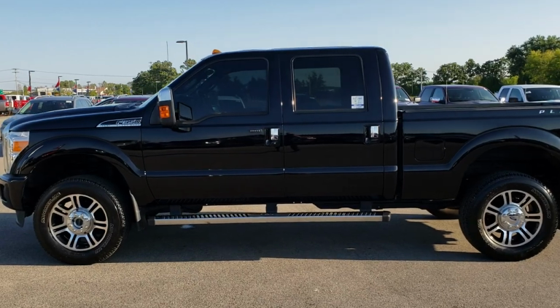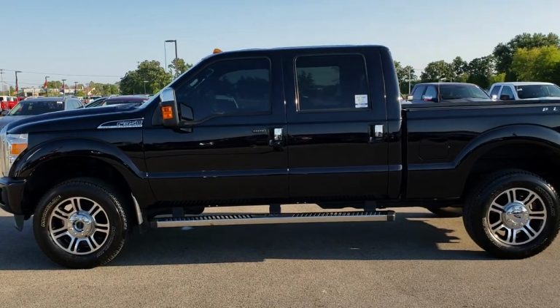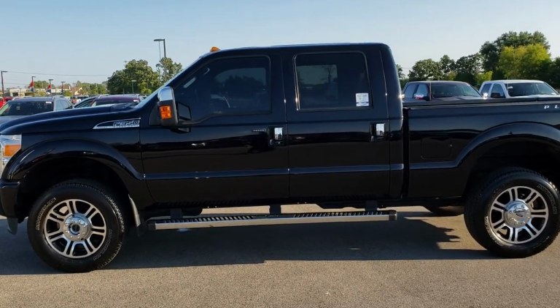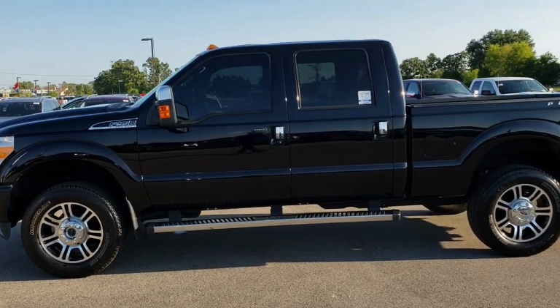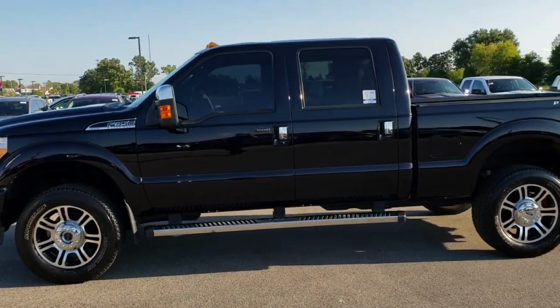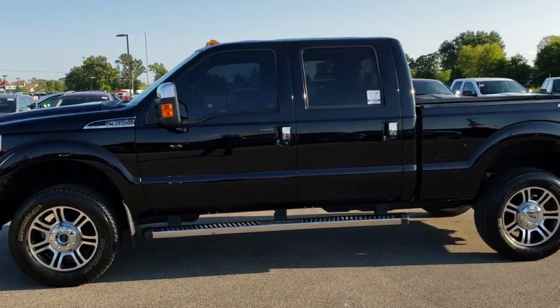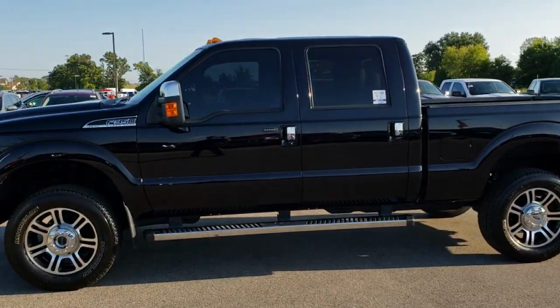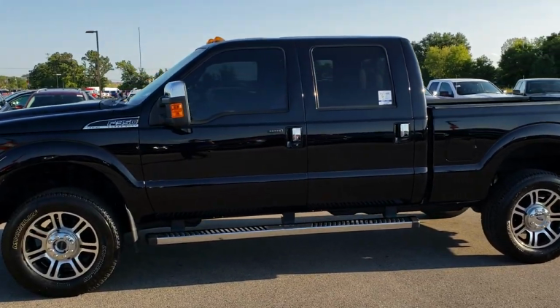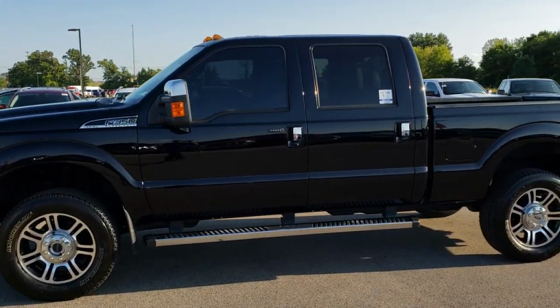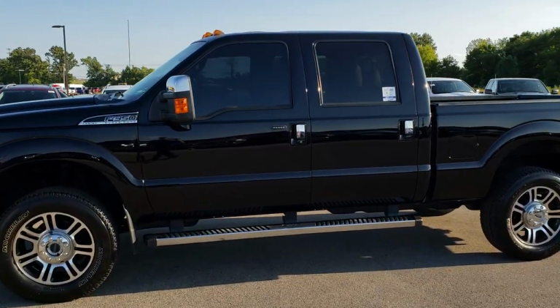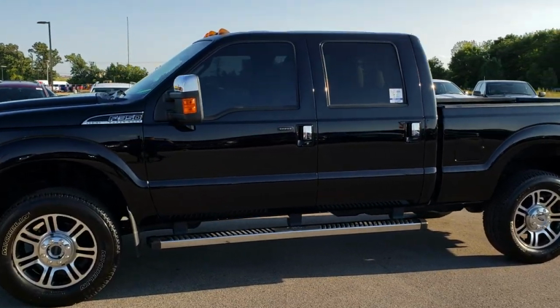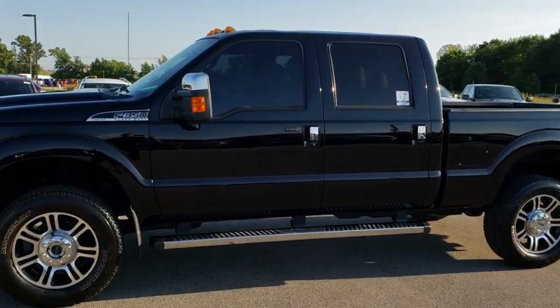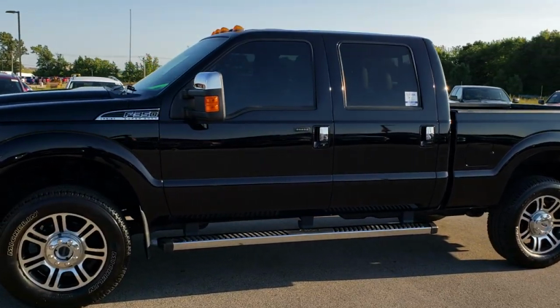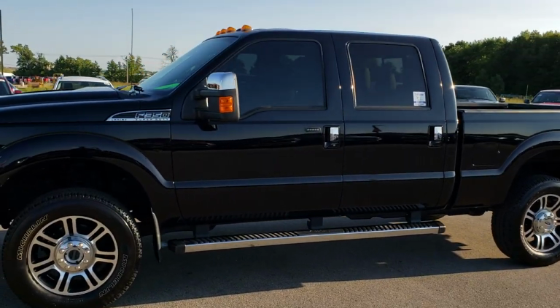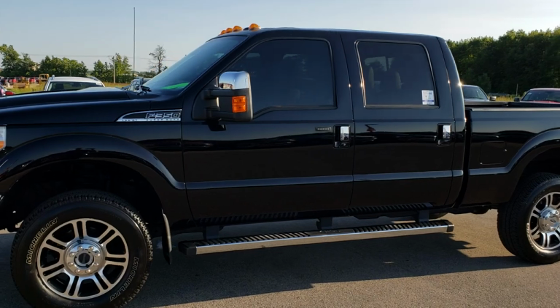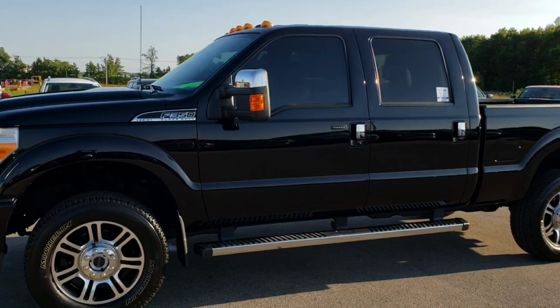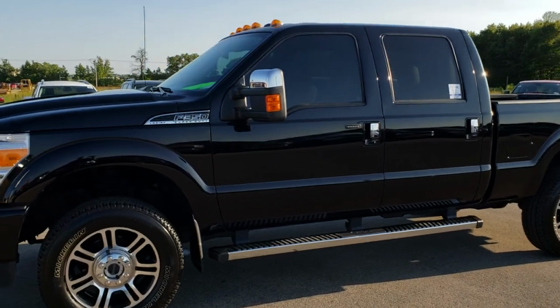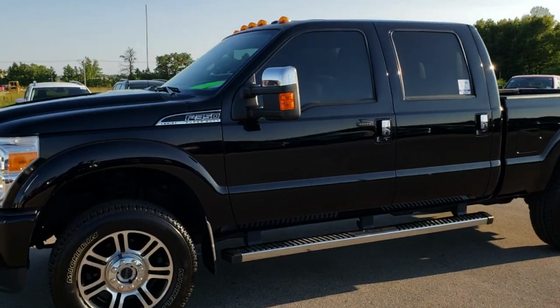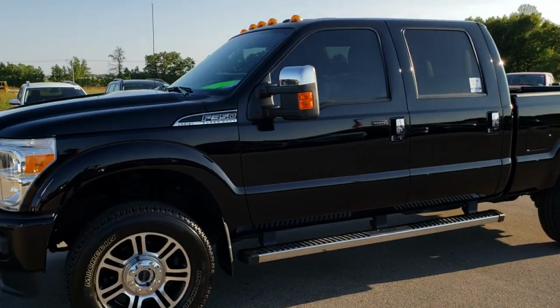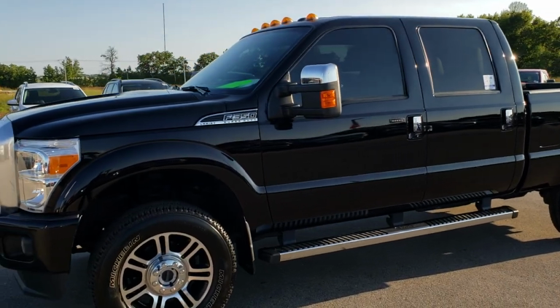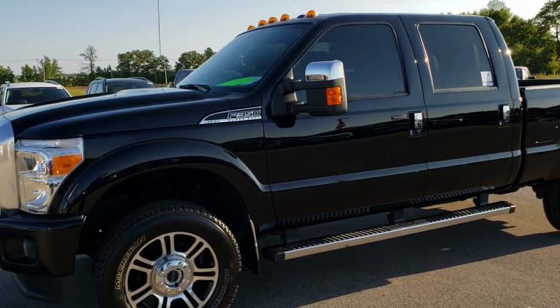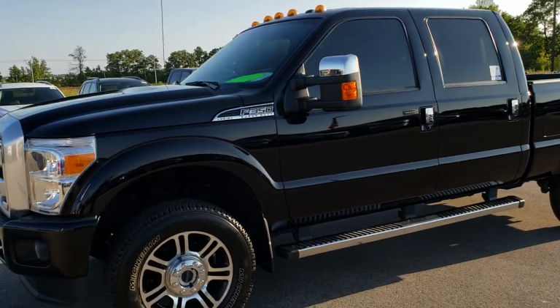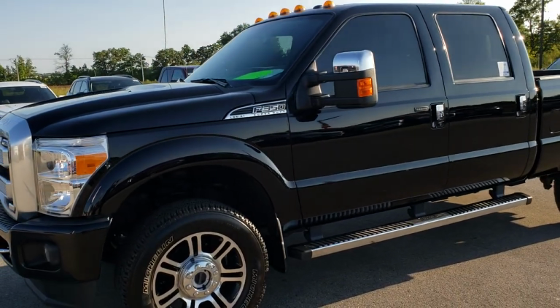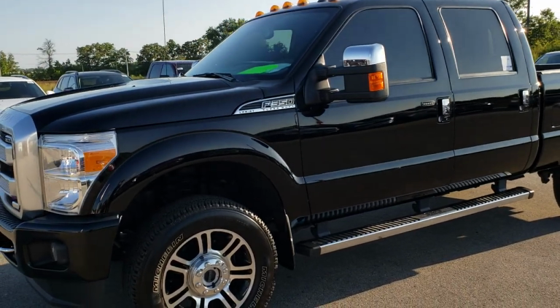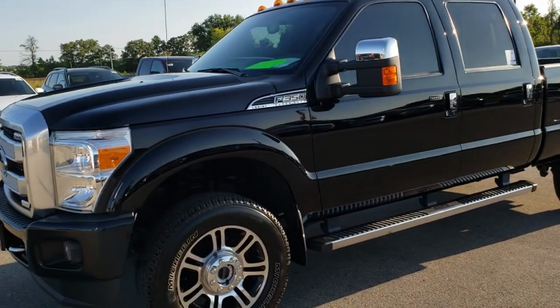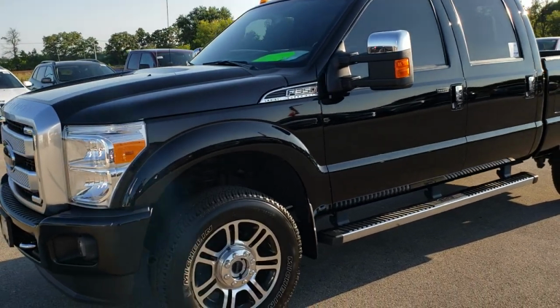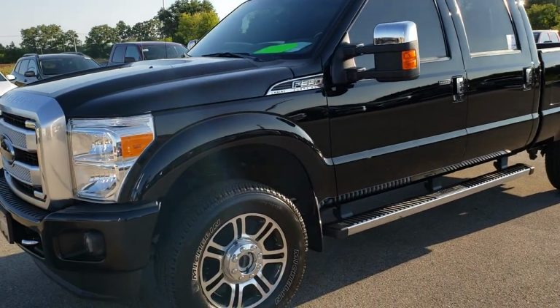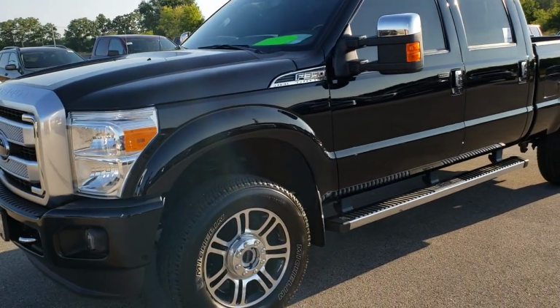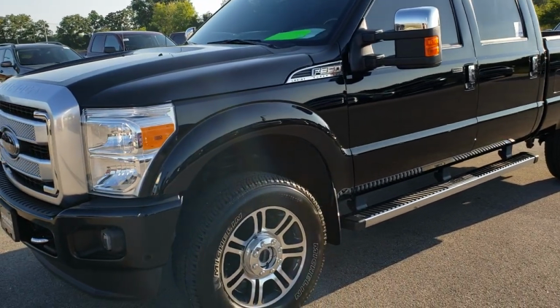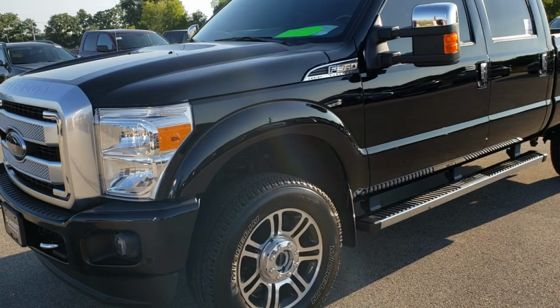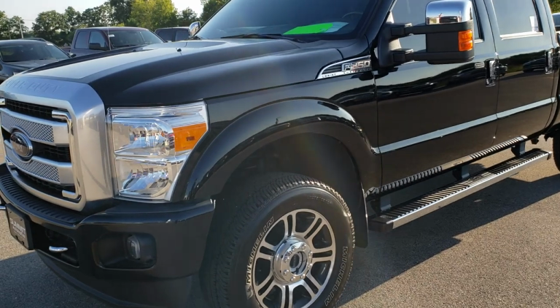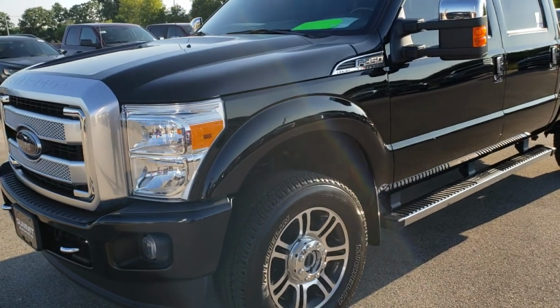This is stock number 9697. We are here at Summit Automotive in Fond du Lac, Wisconsin — your new and used heavy-duty truck headquarters. Remember, we are the guys with the trucks on 41.